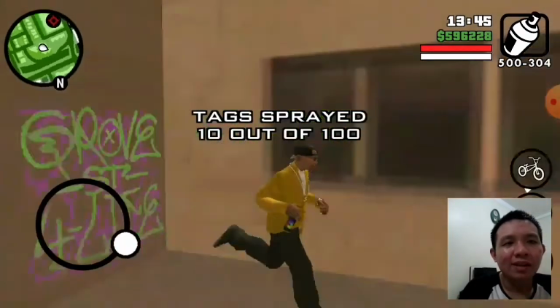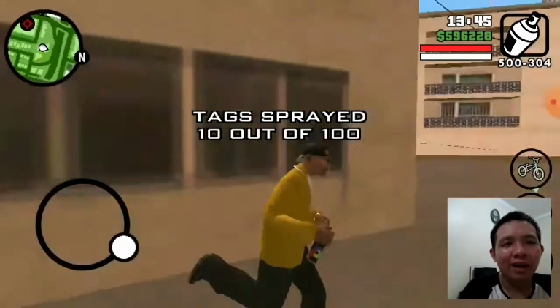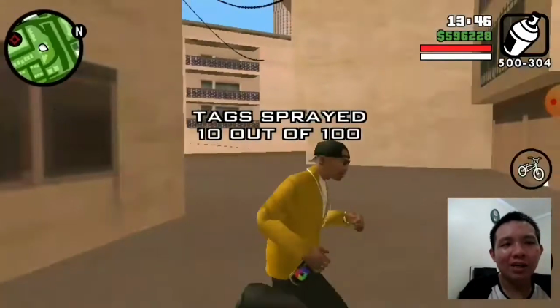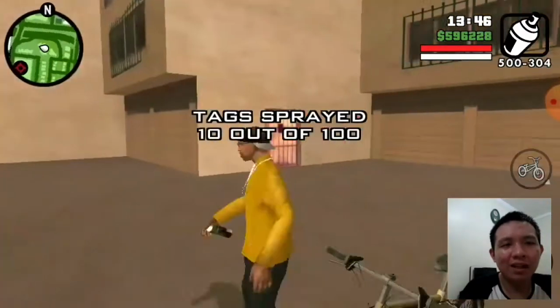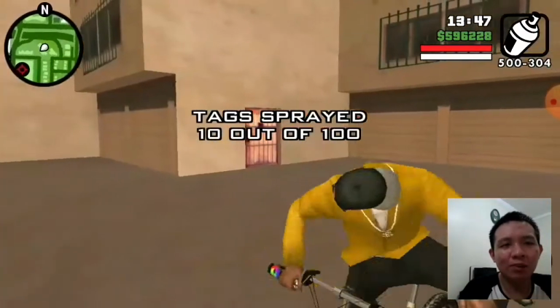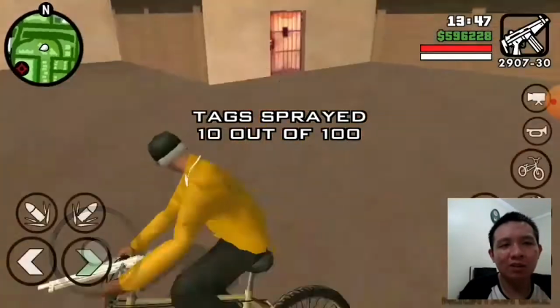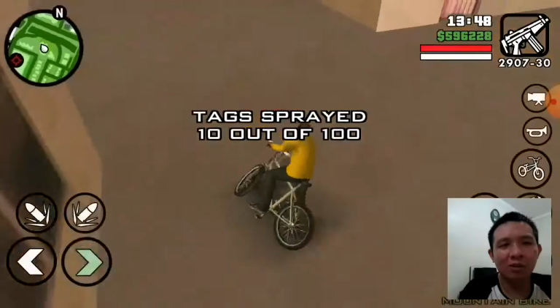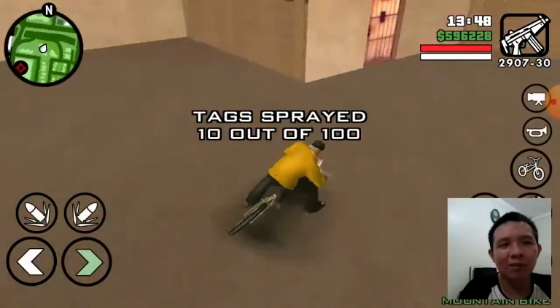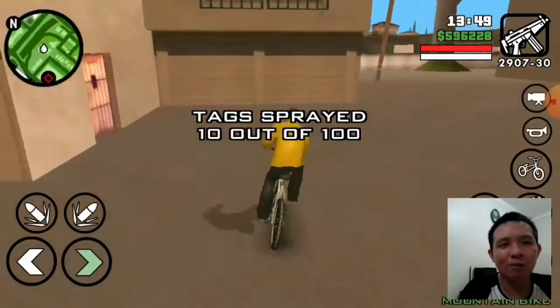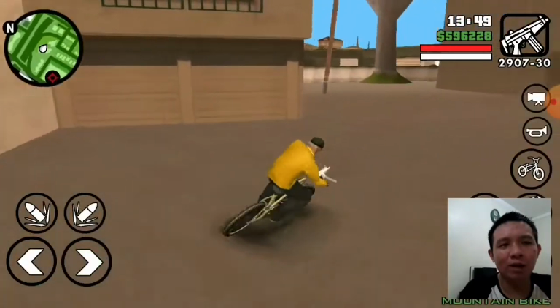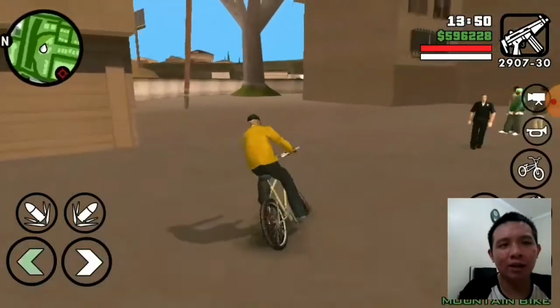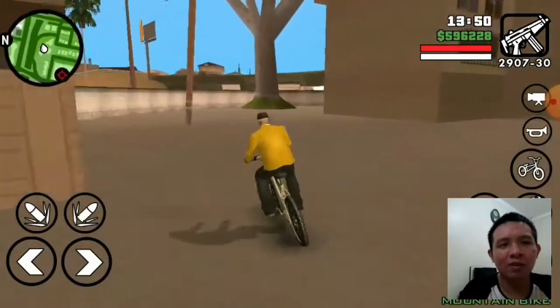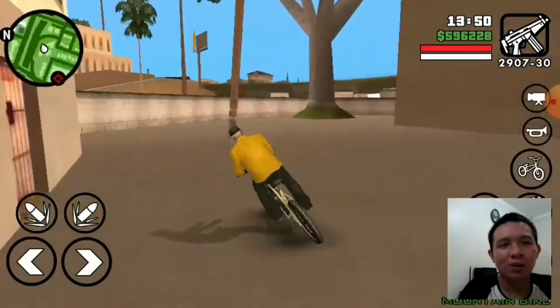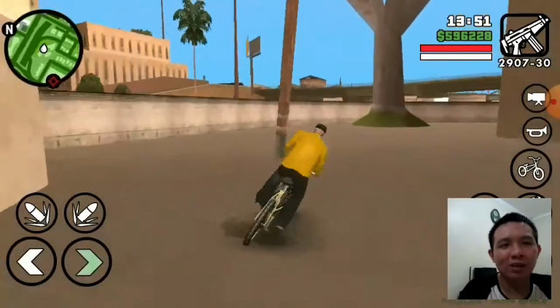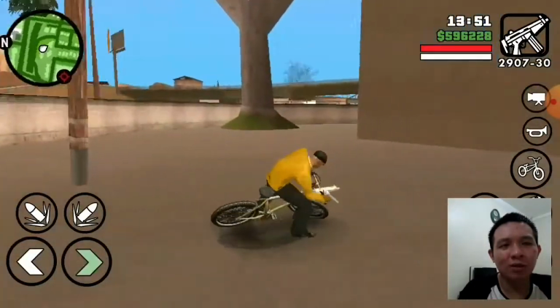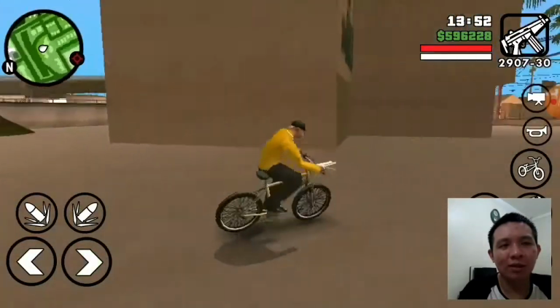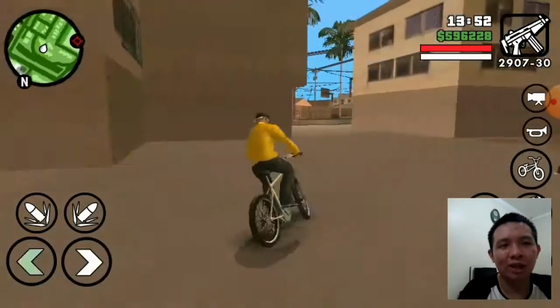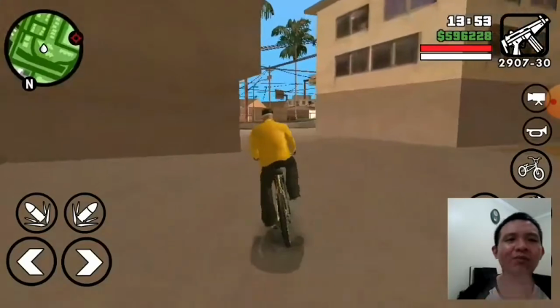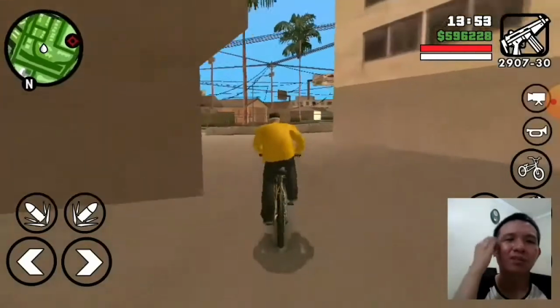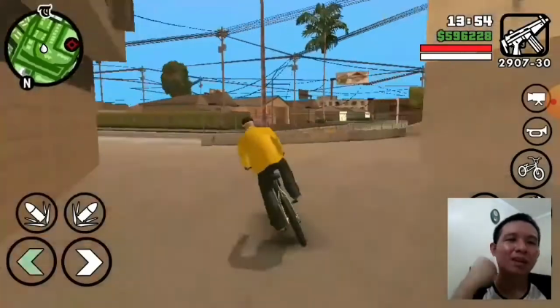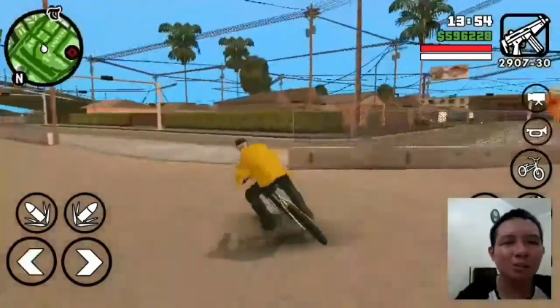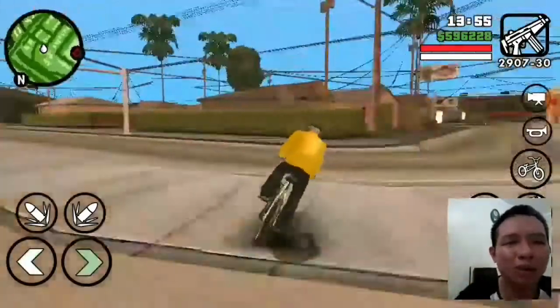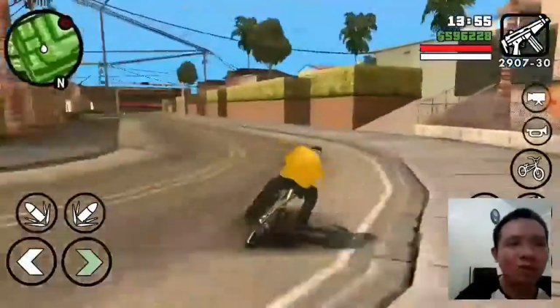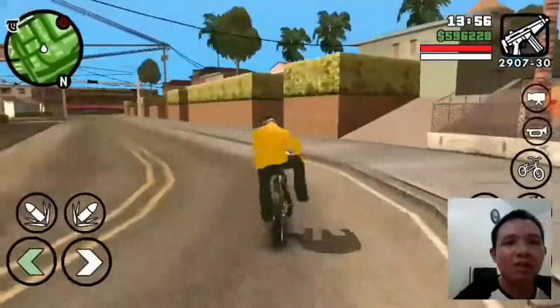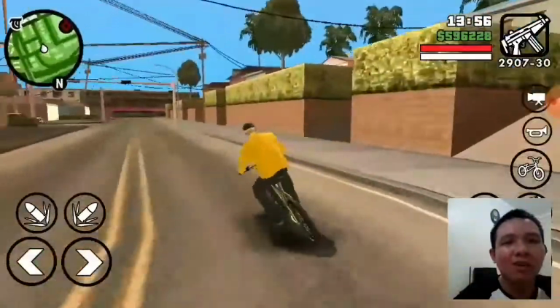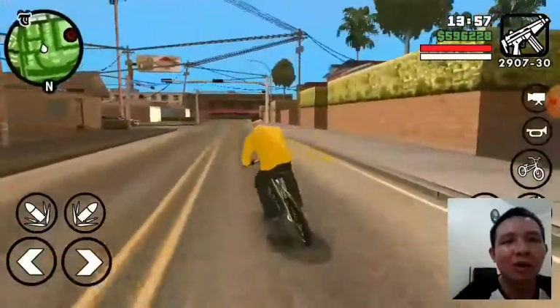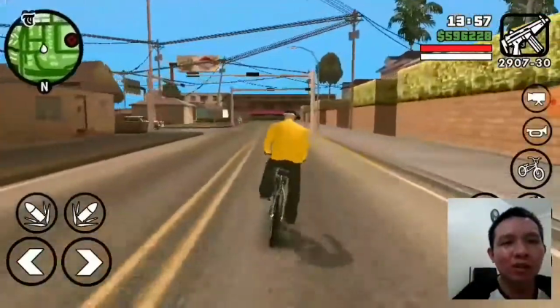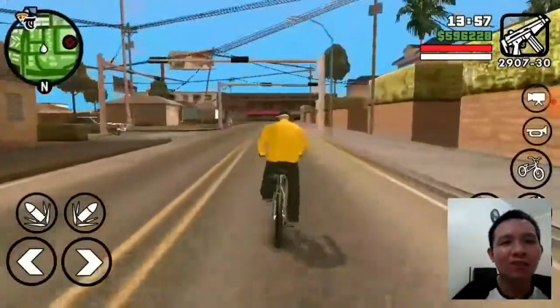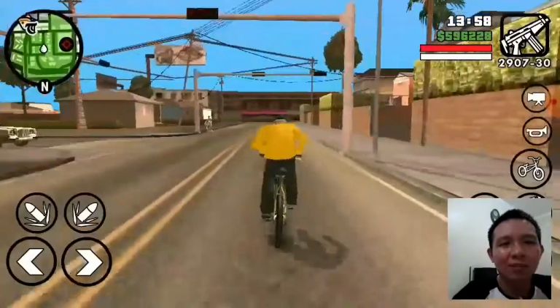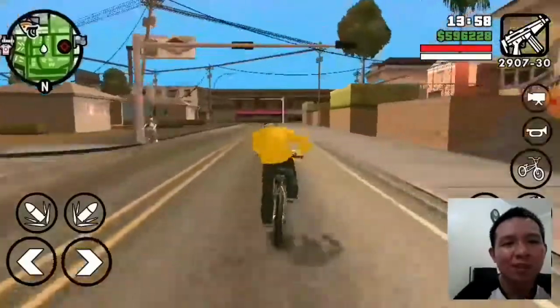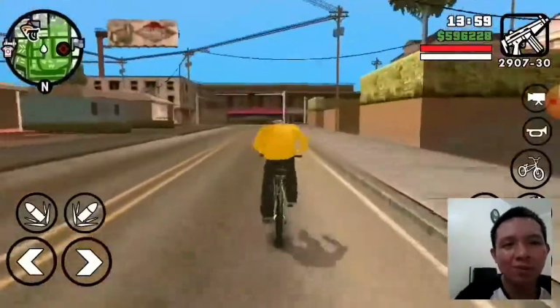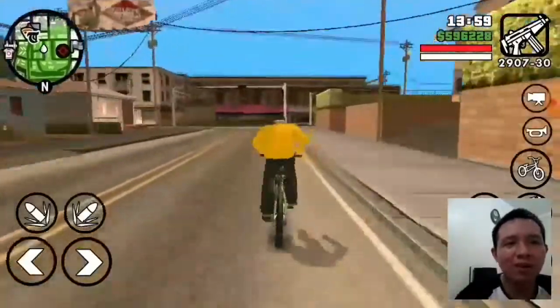Here we go — we got 10 out of 100, so we got 10 more left and we have to get off these spray tags. We have to get 20 total. In the next part I'm gonna show the spots for 21 to 30 spray tags.